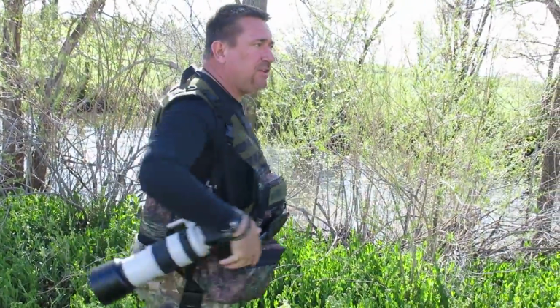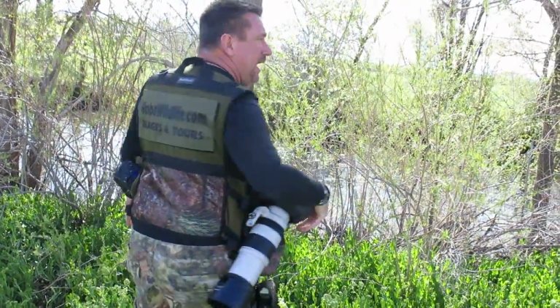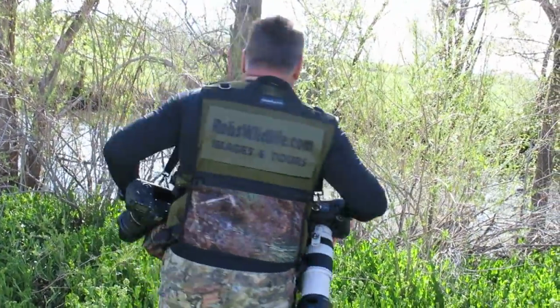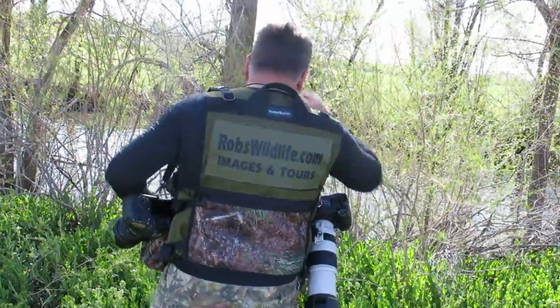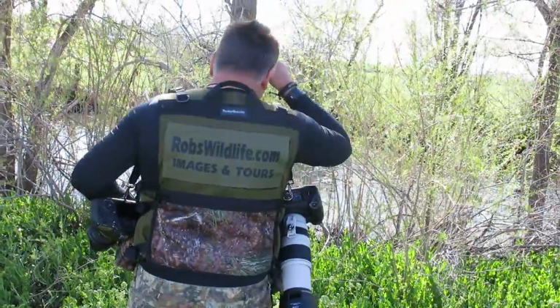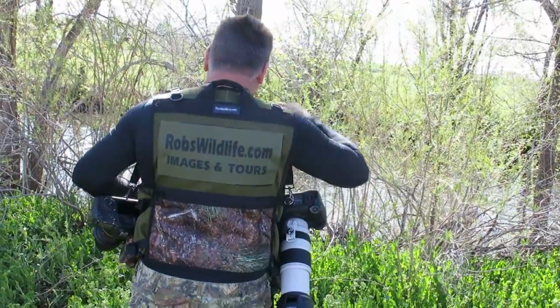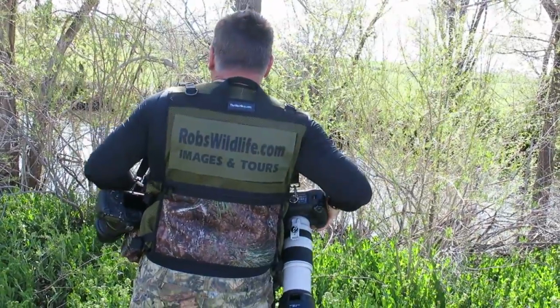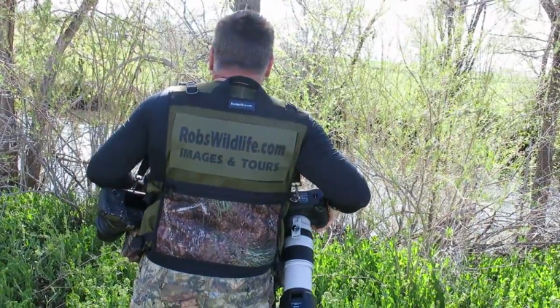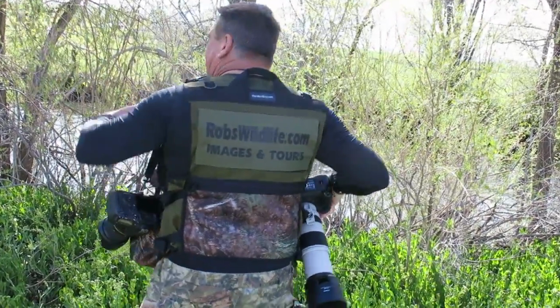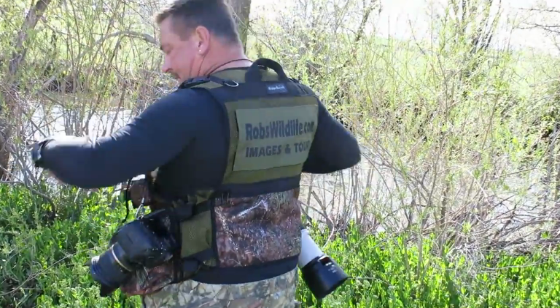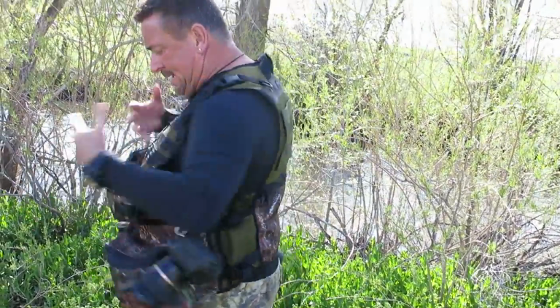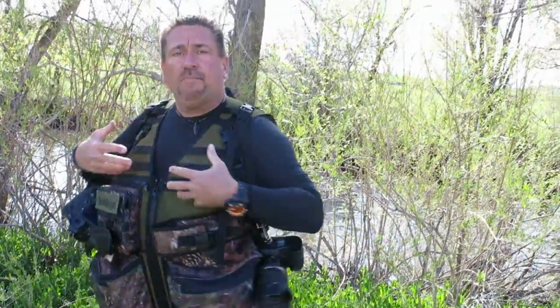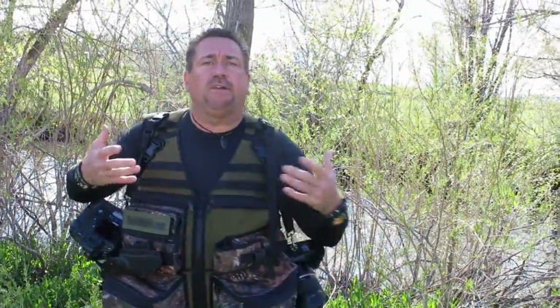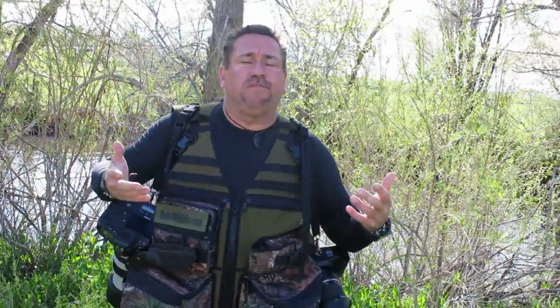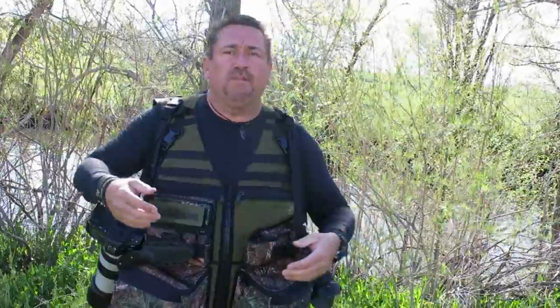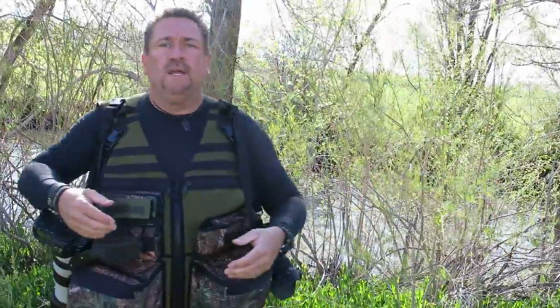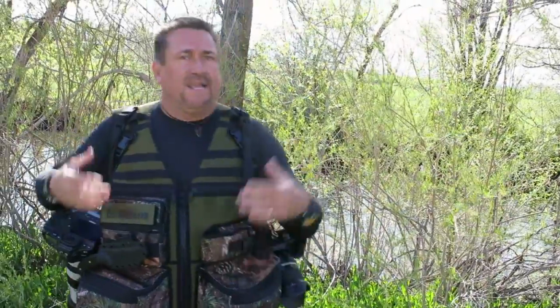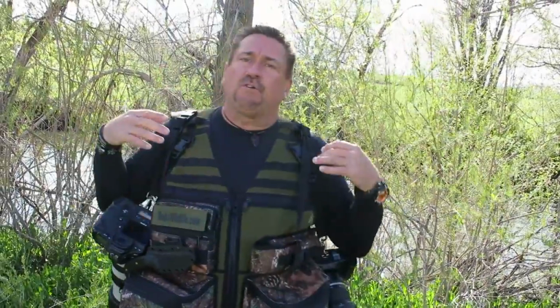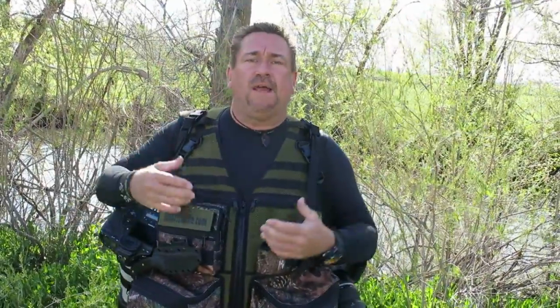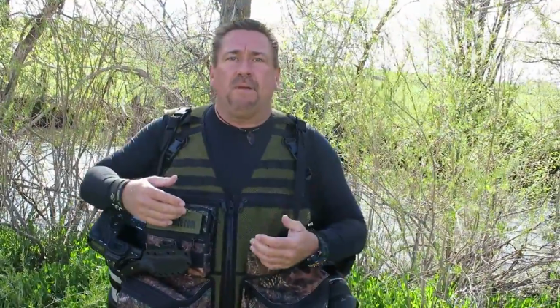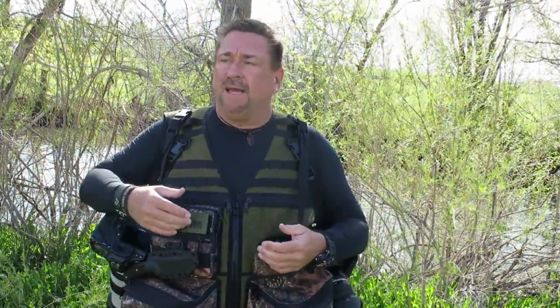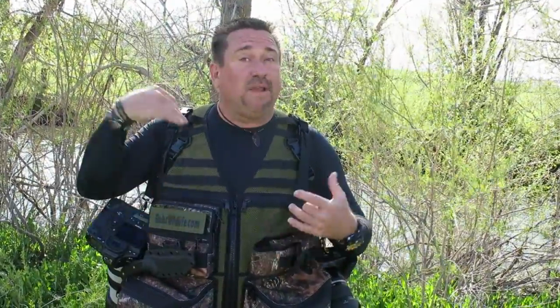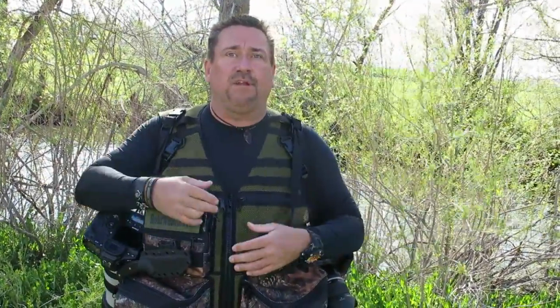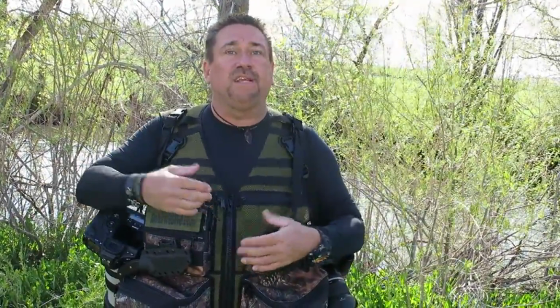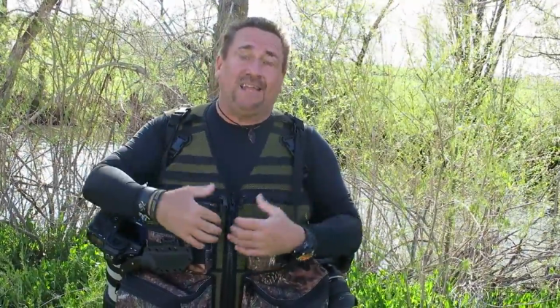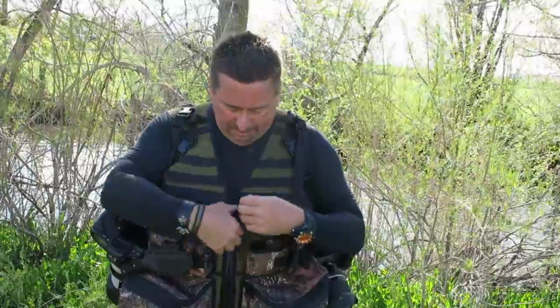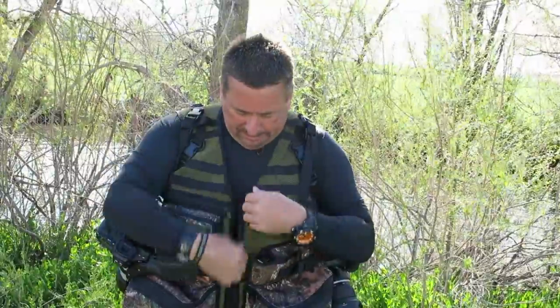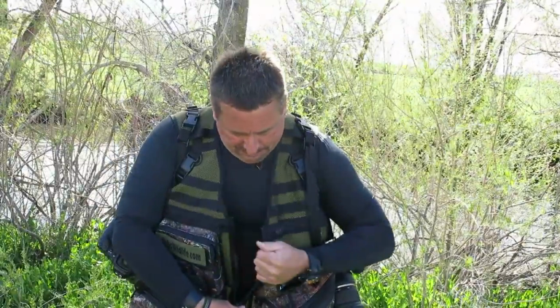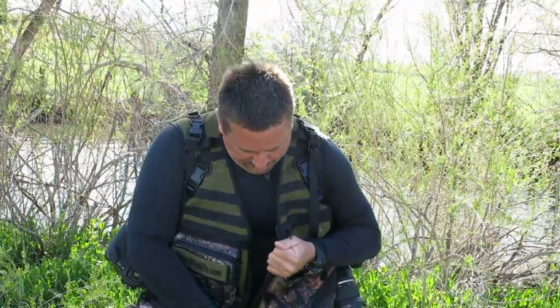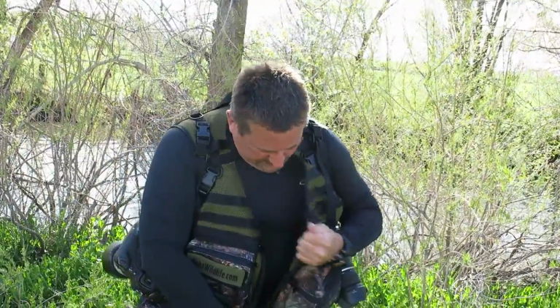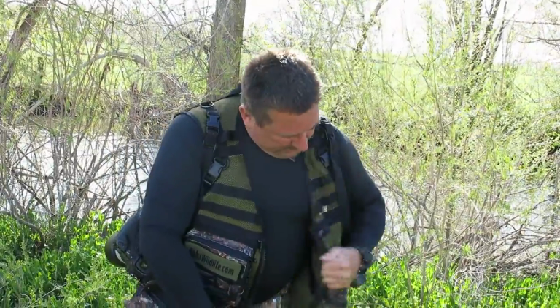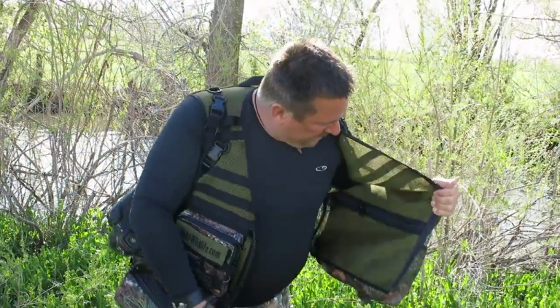Let me show you the back. It's all mesh material, so it's very breathable. There's also the Velcro name tag on the back. This one has a hydration sleeve and inside zipper pockets.